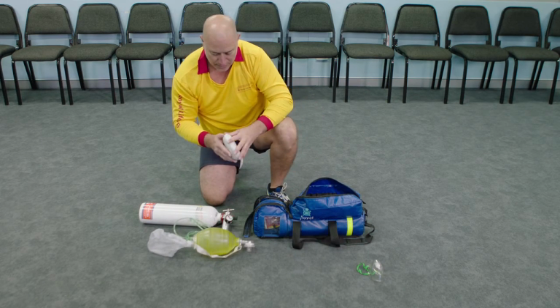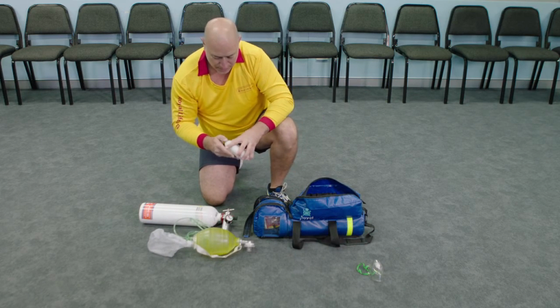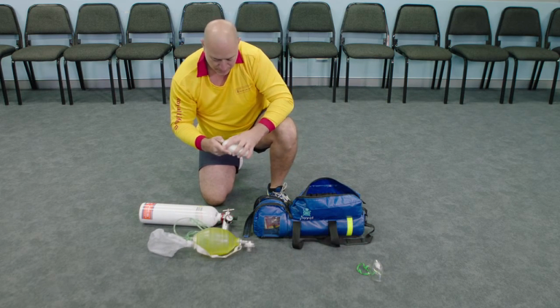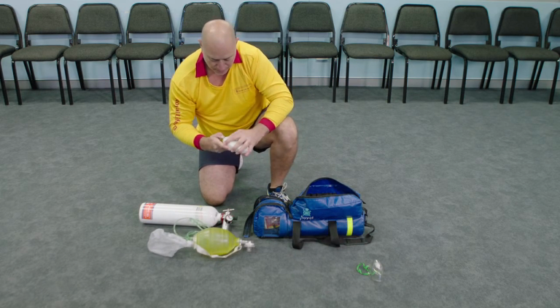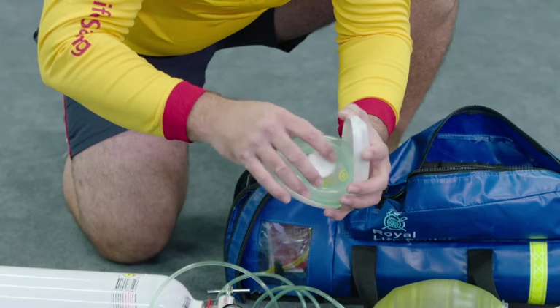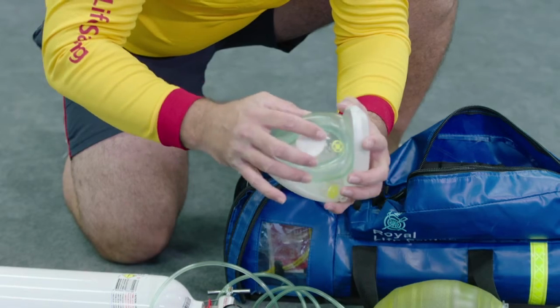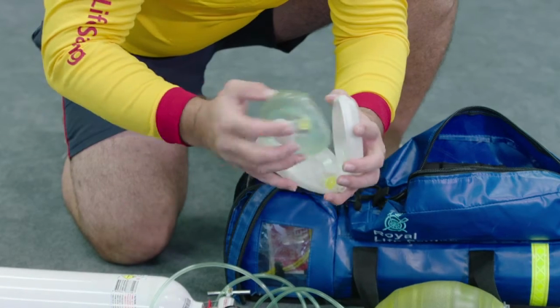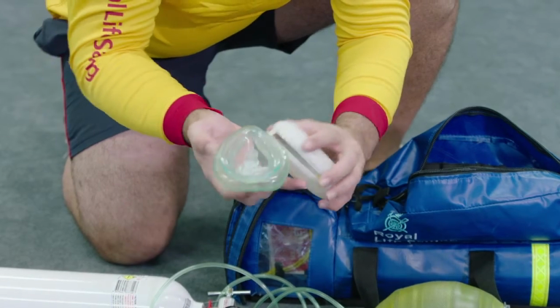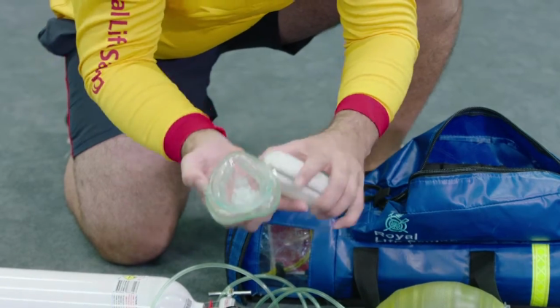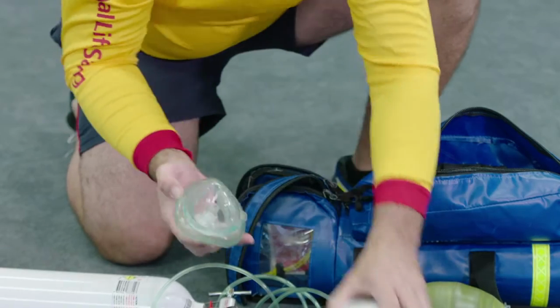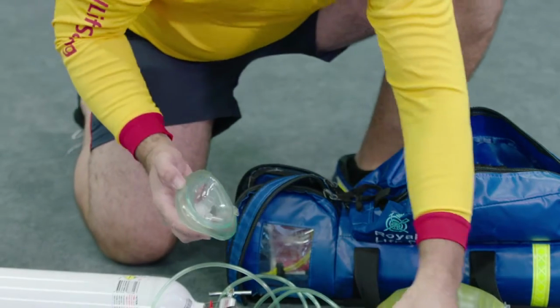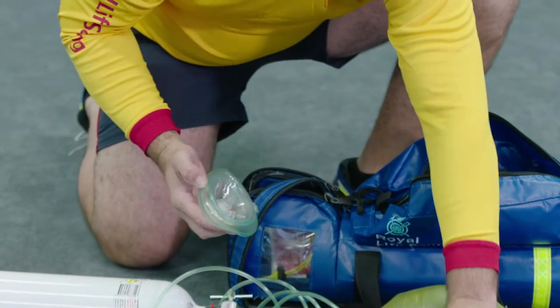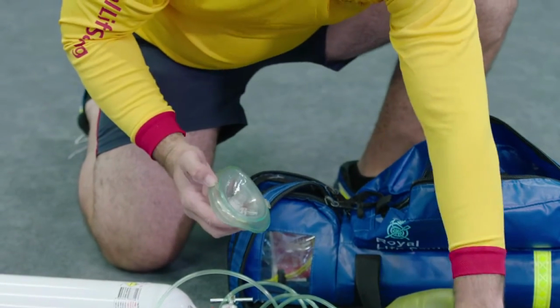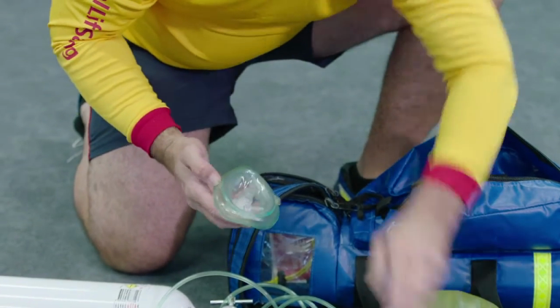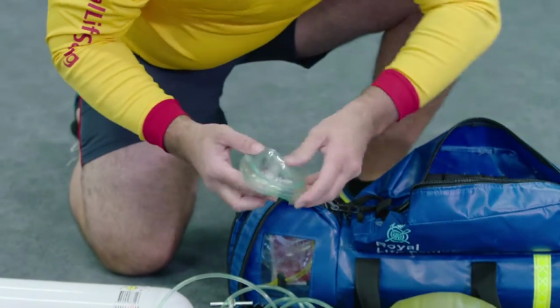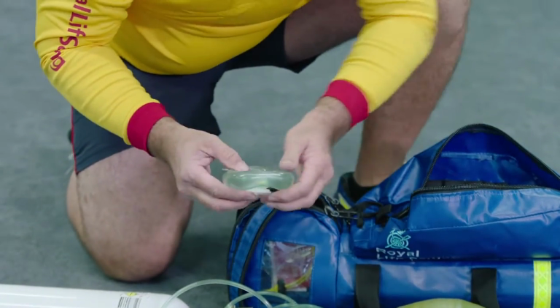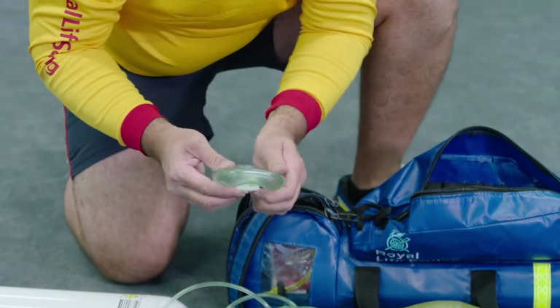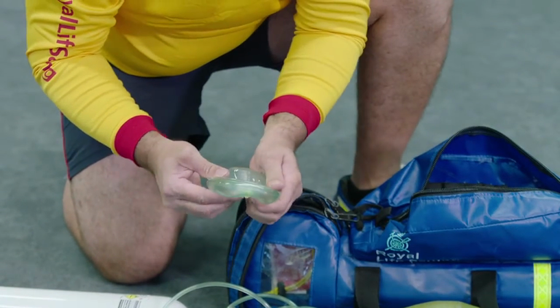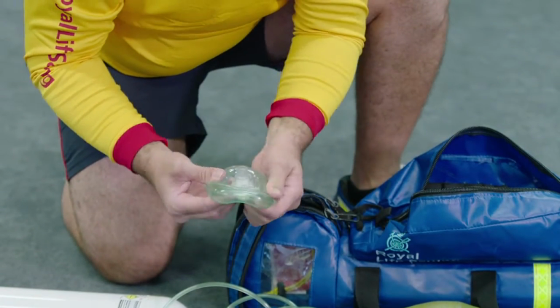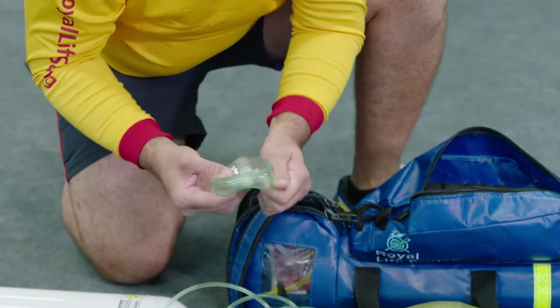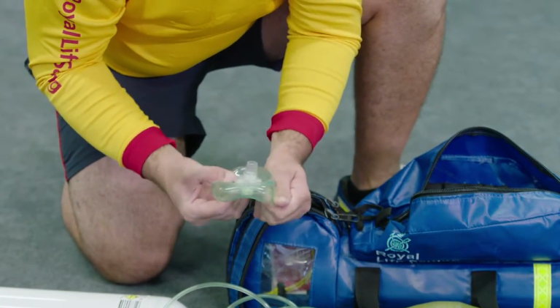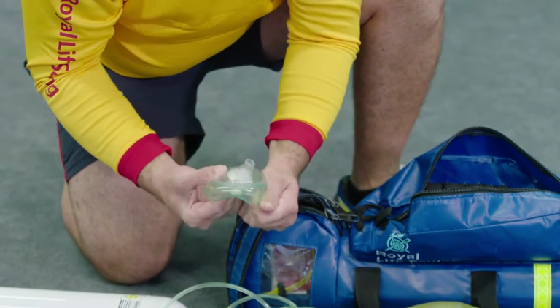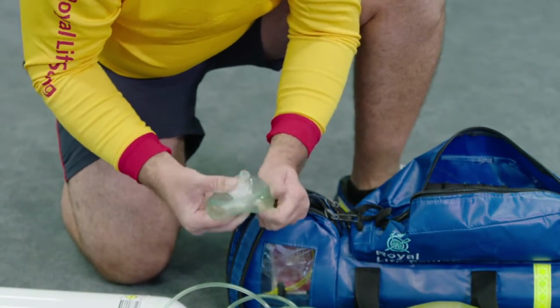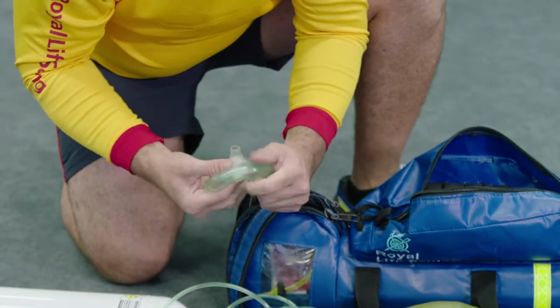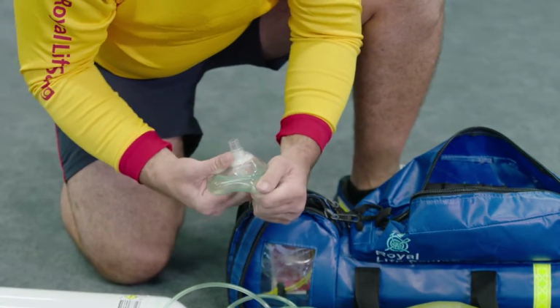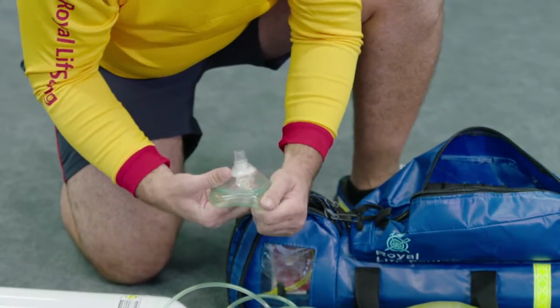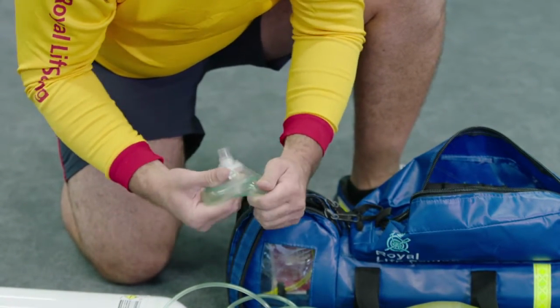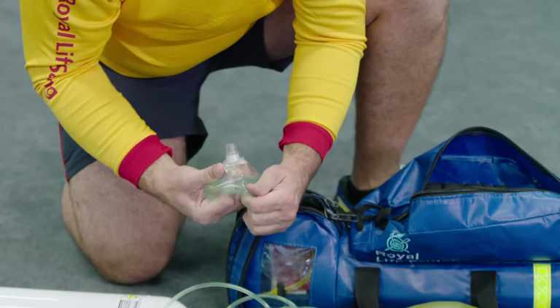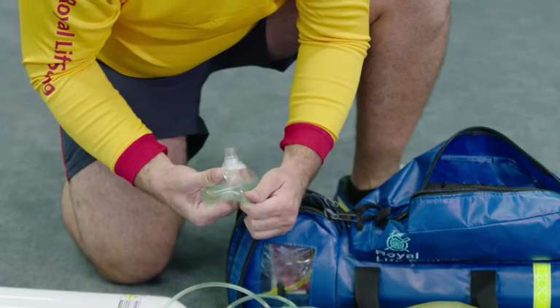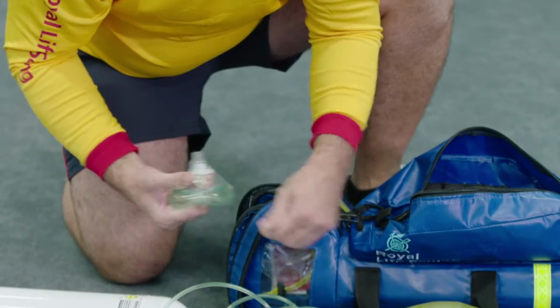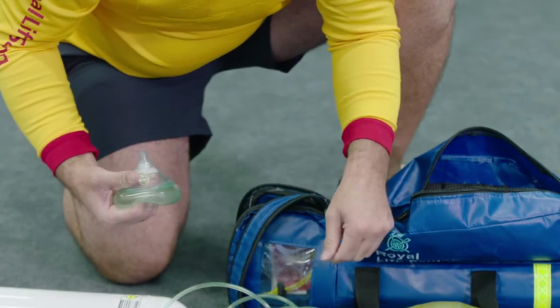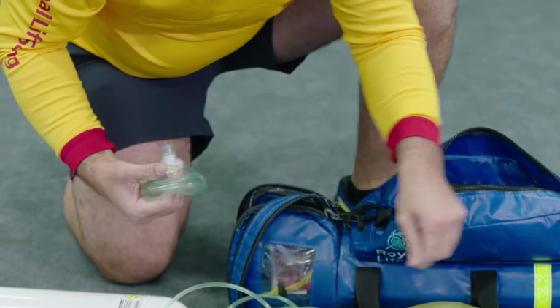A resuscitation mask is used when the casualty is not breathing normally. A therapy mask is used when the casualty is breathing normally.